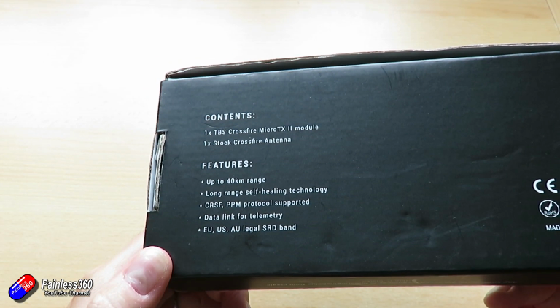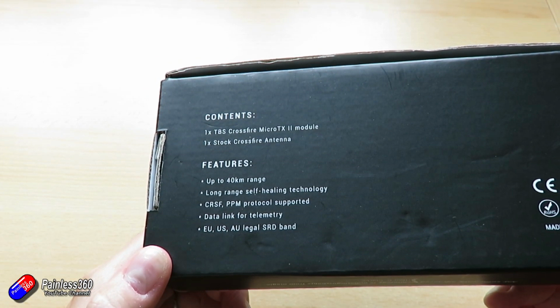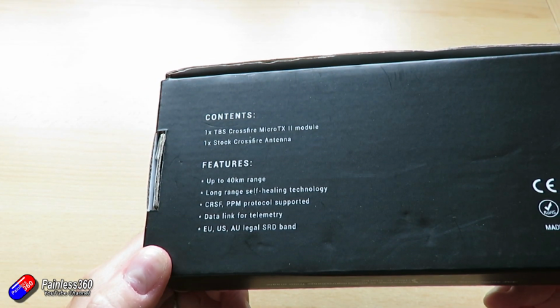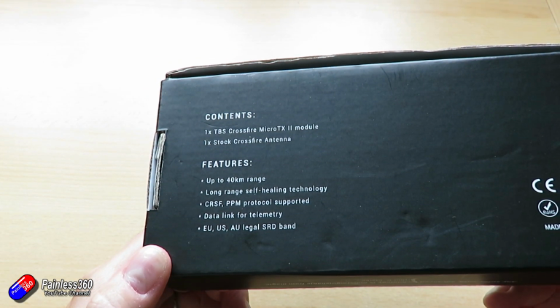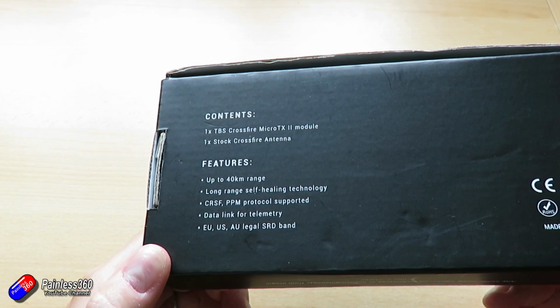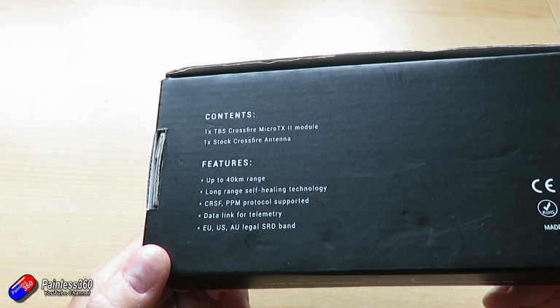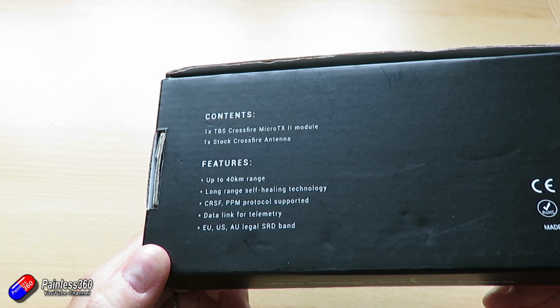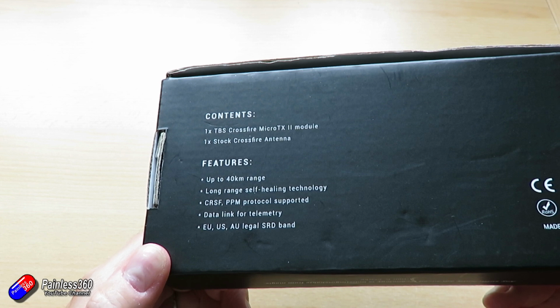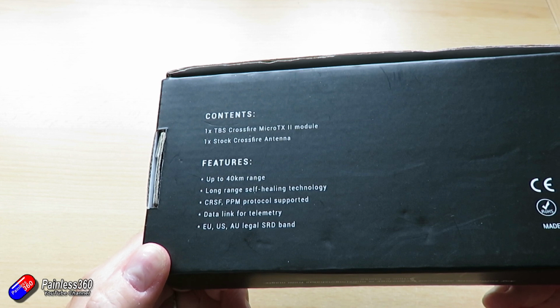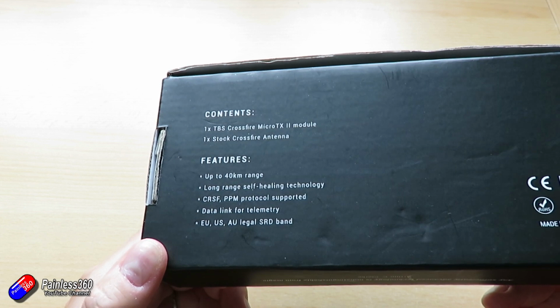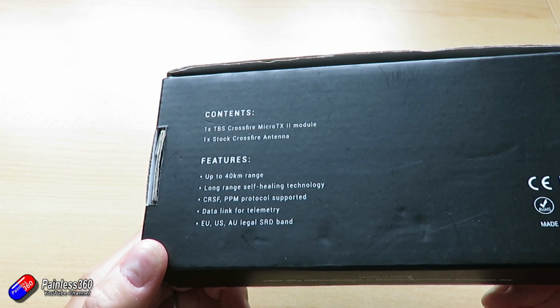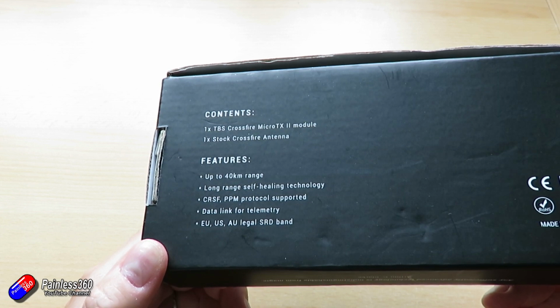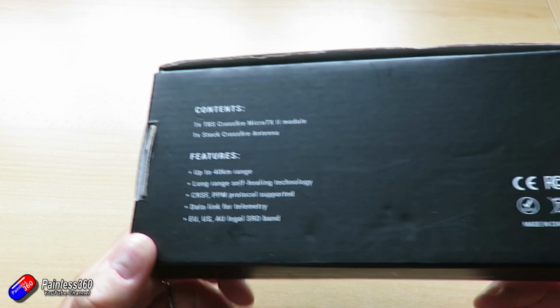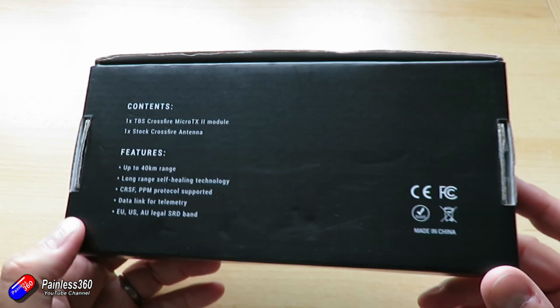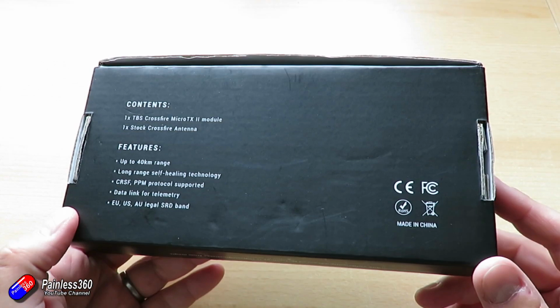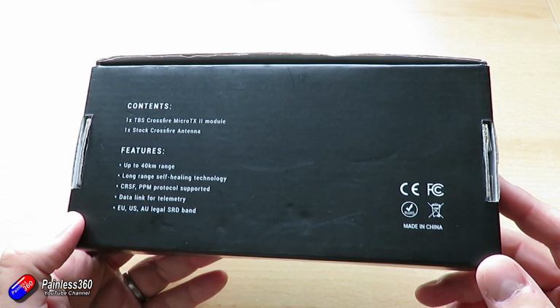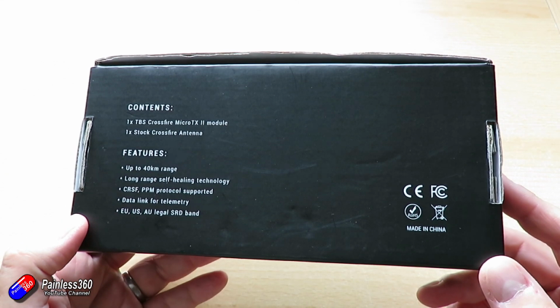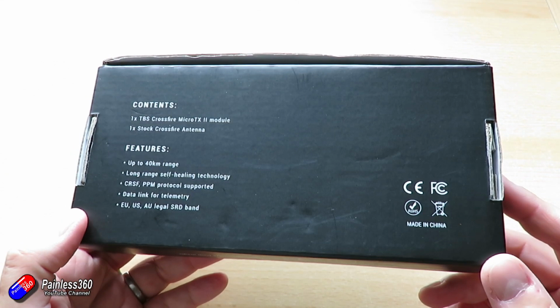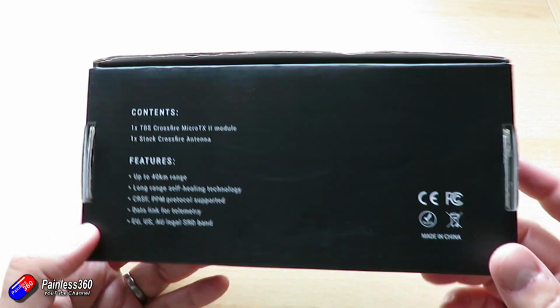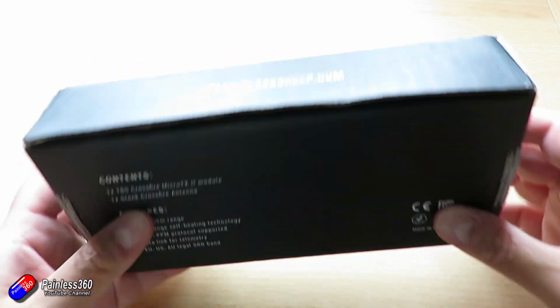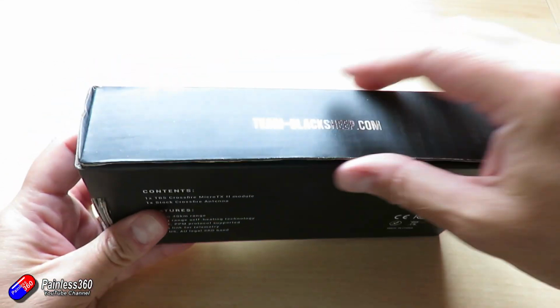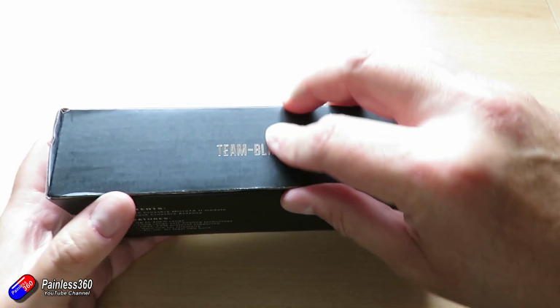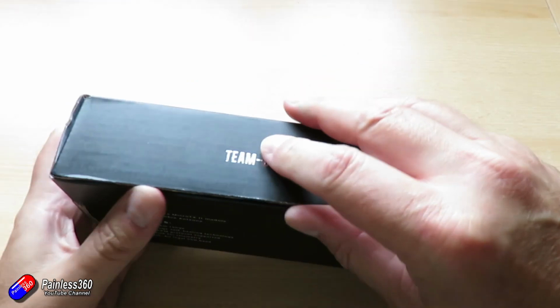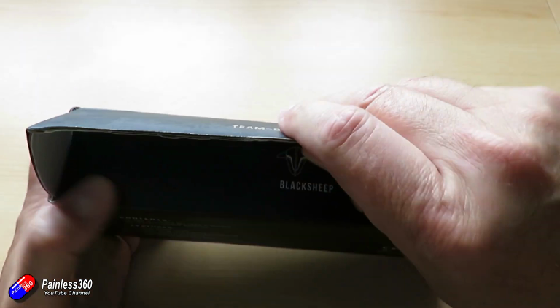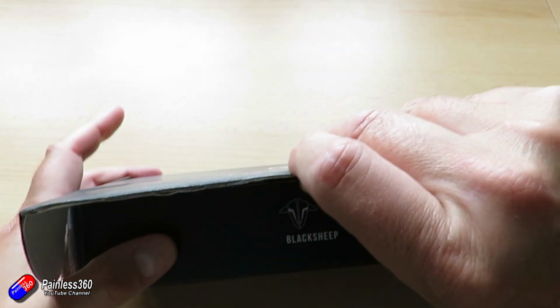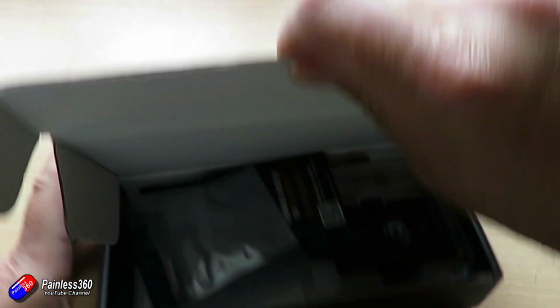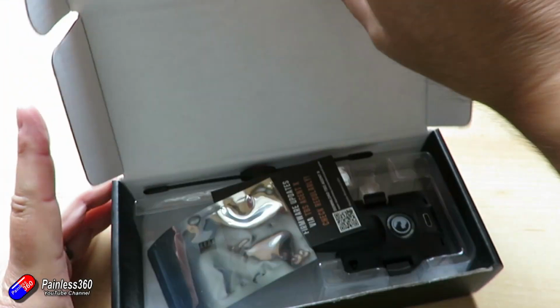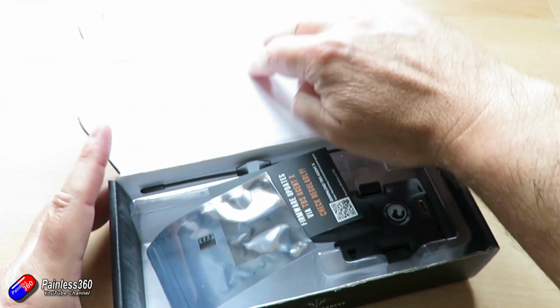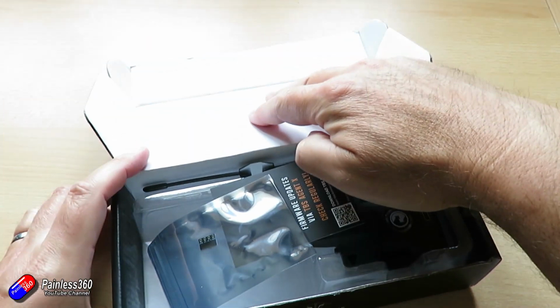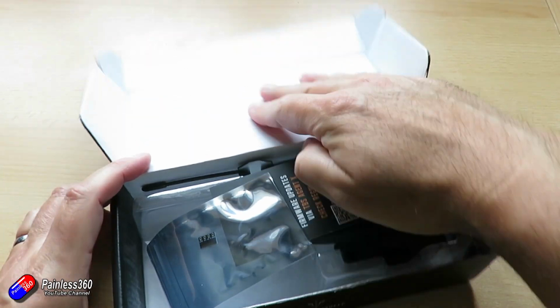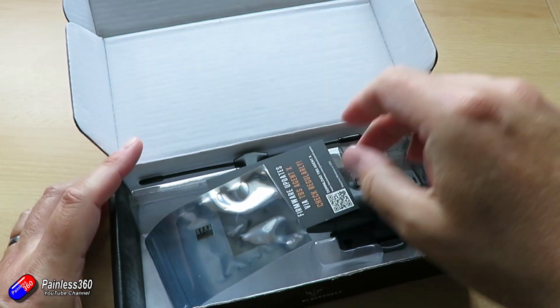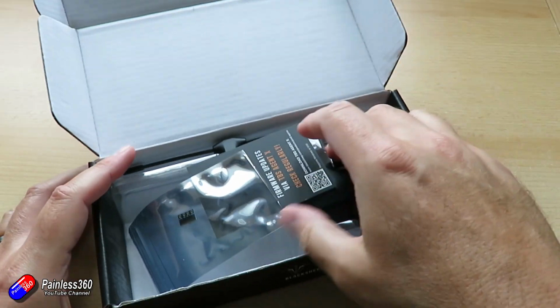I want to go through the changes and what's different between this and the V1, and what's the same — because an awful lot of it in terms of how it works is the same.